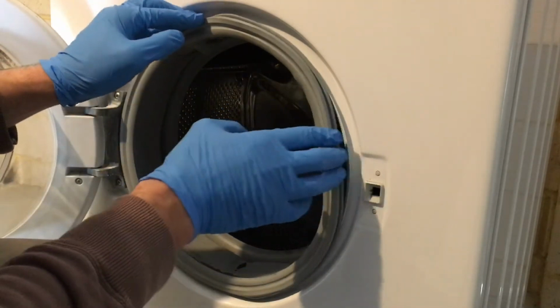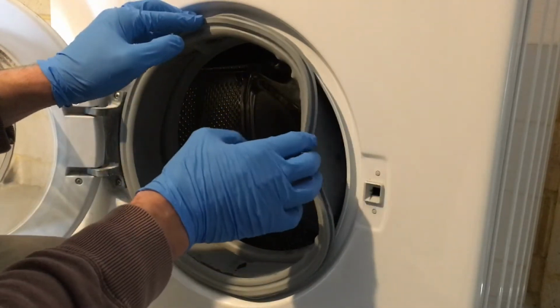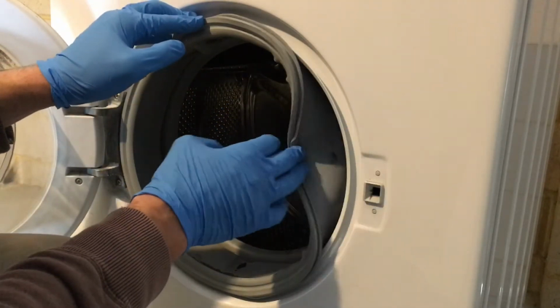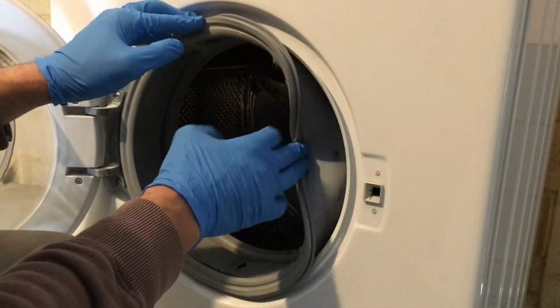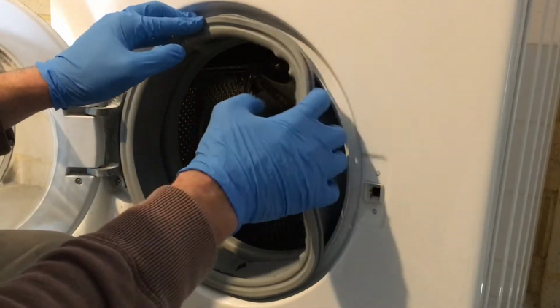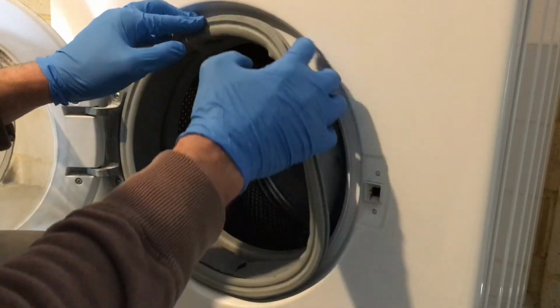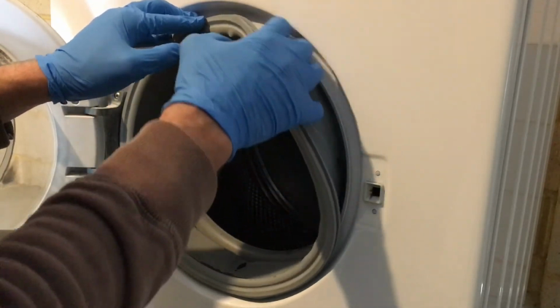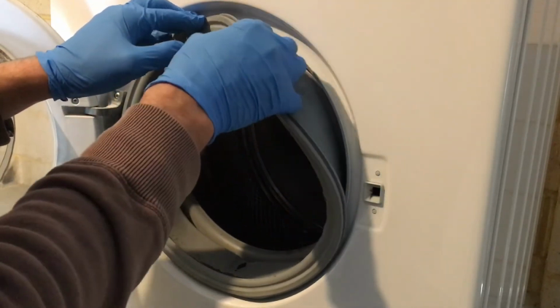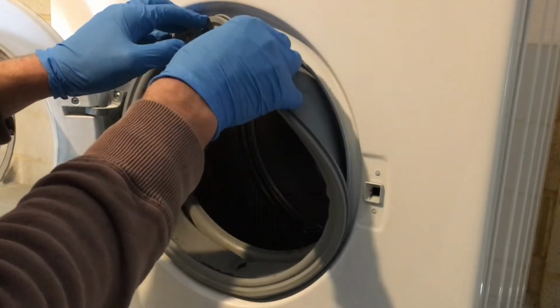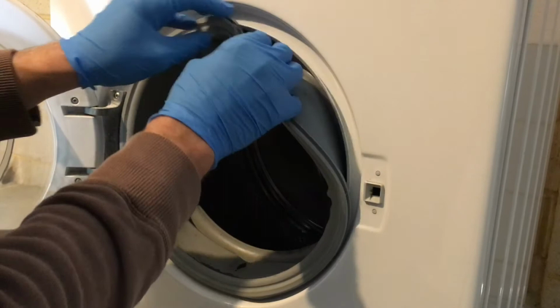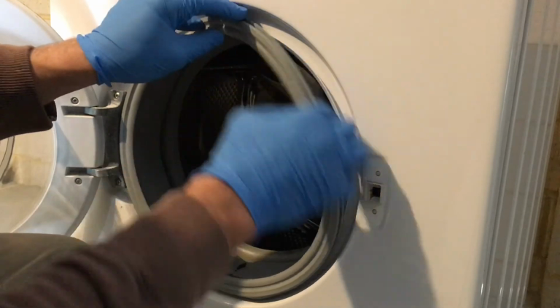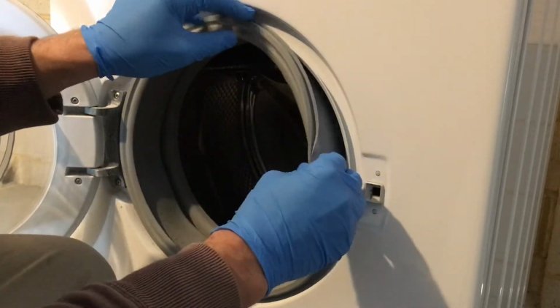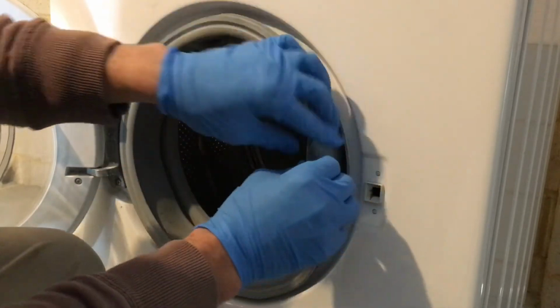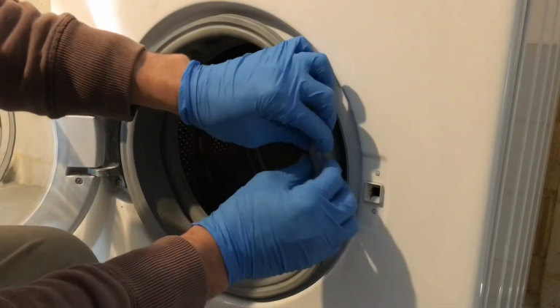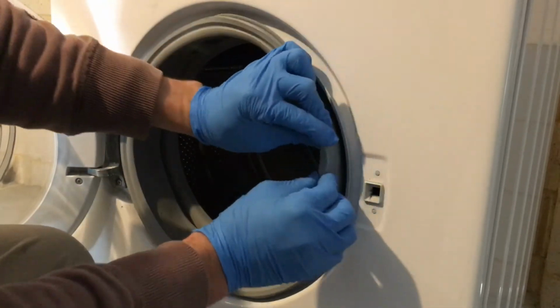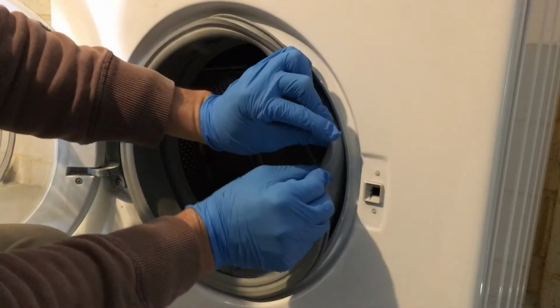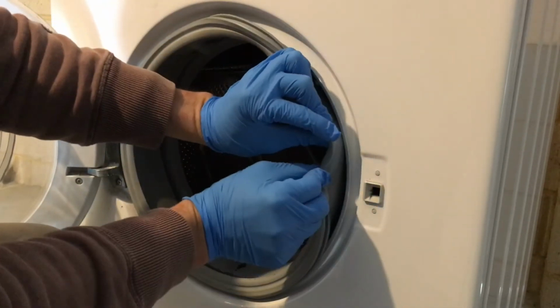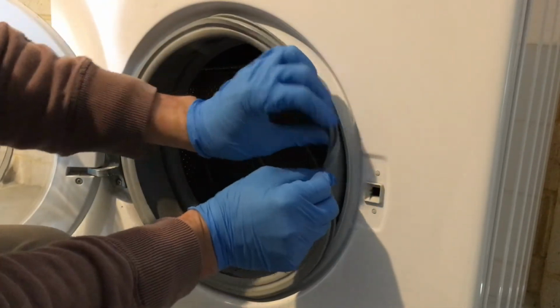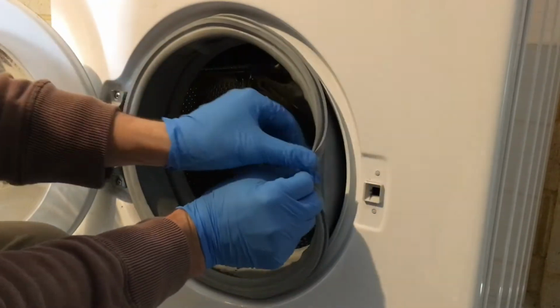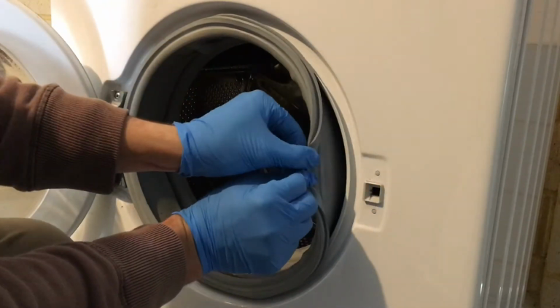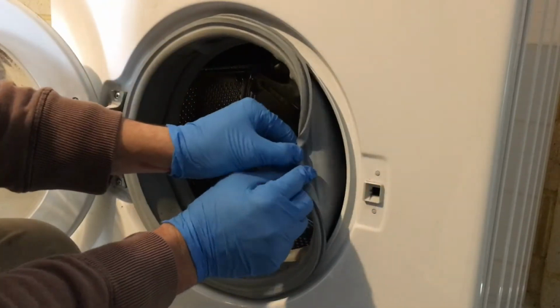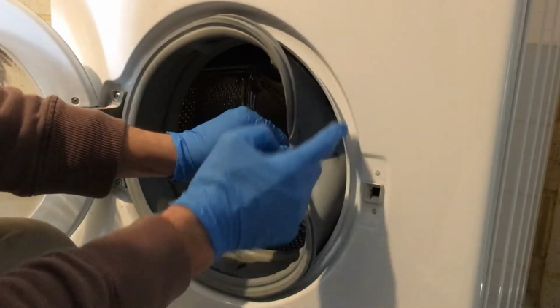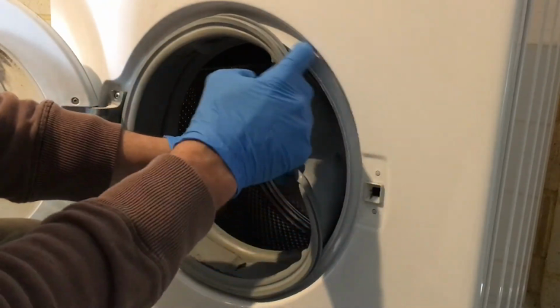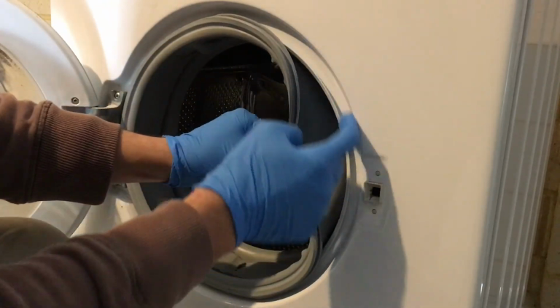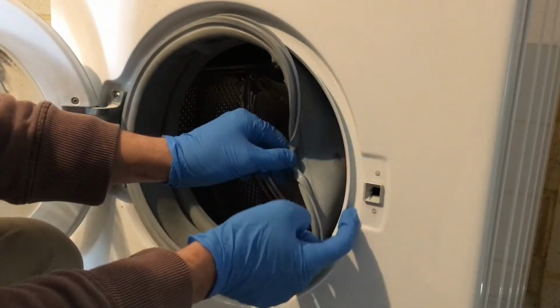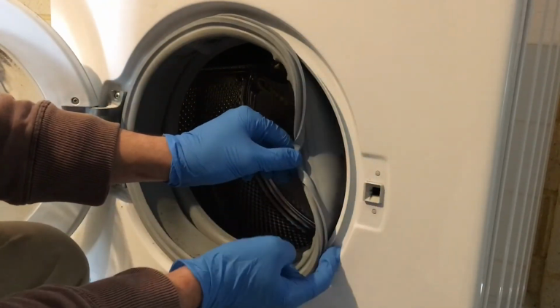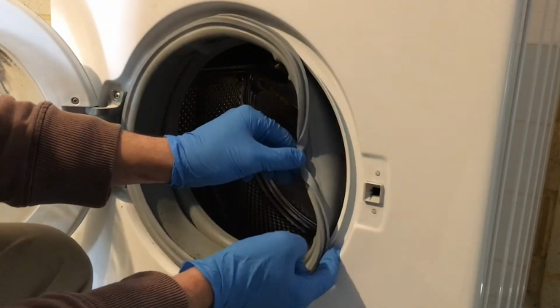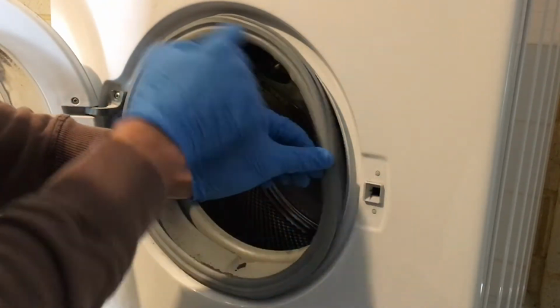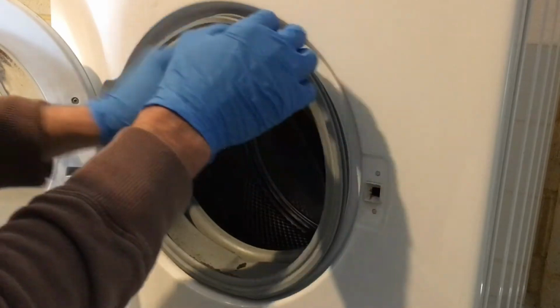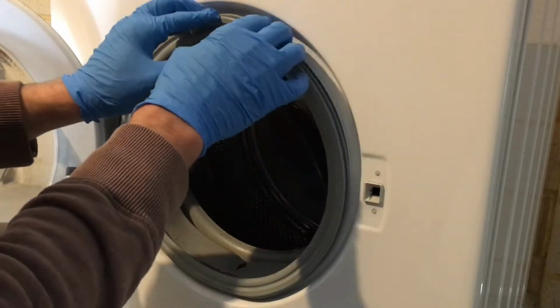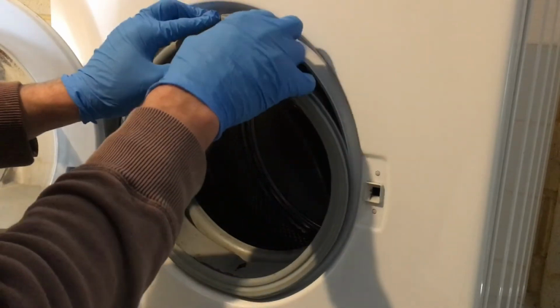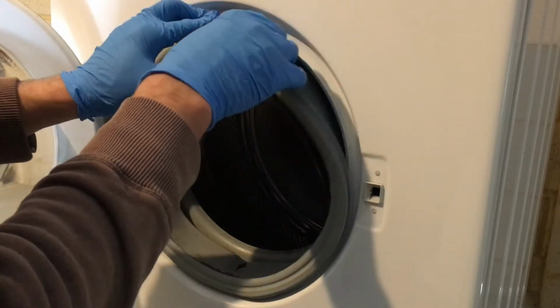Now you can put the seal back on. To do this, fit the groove of the seal back over the lip all the way around the seal. Make sure it's all nicely on.